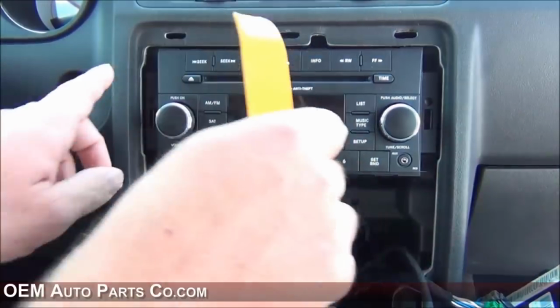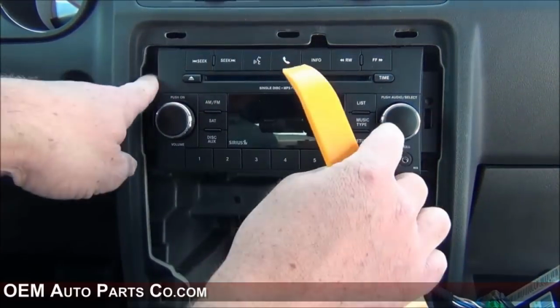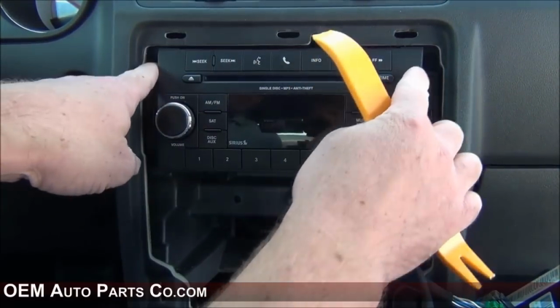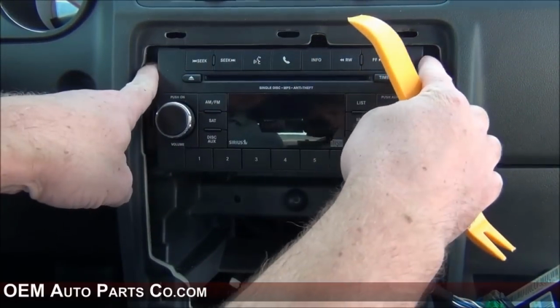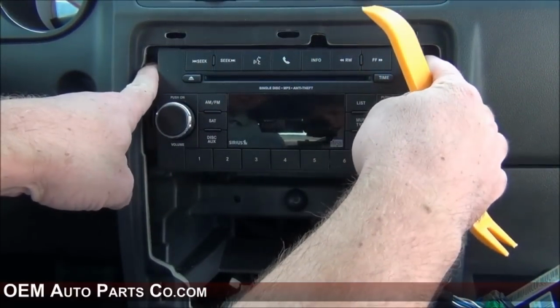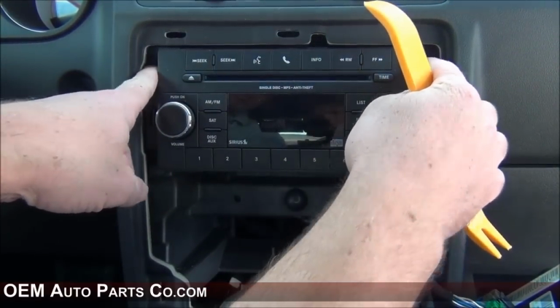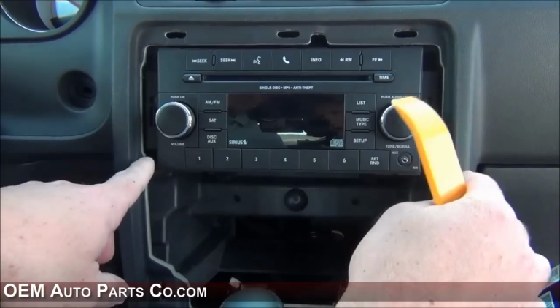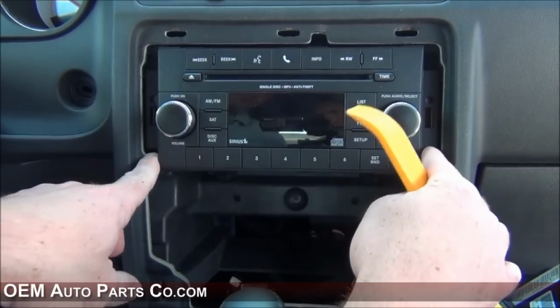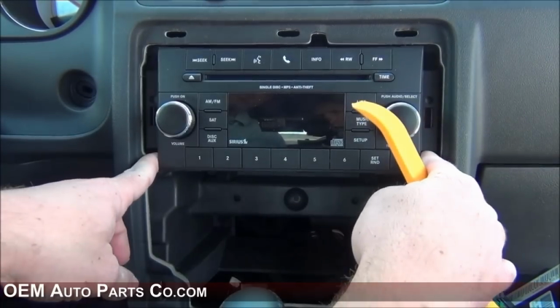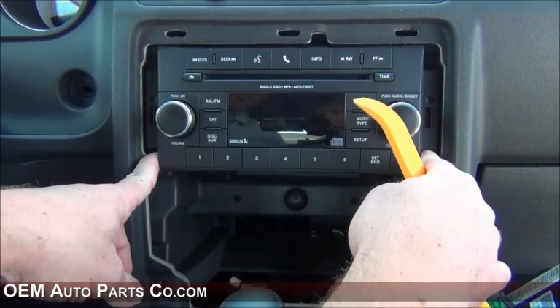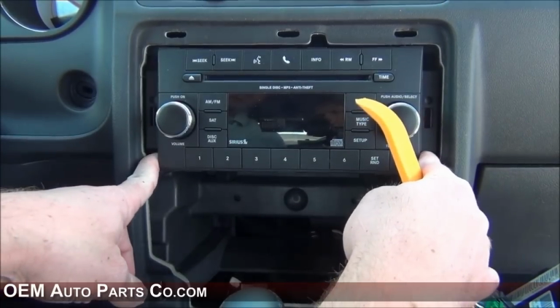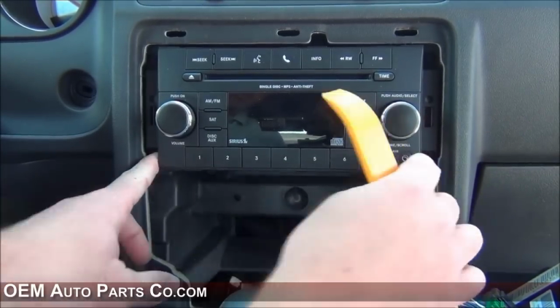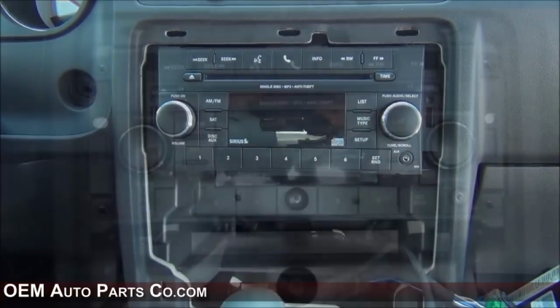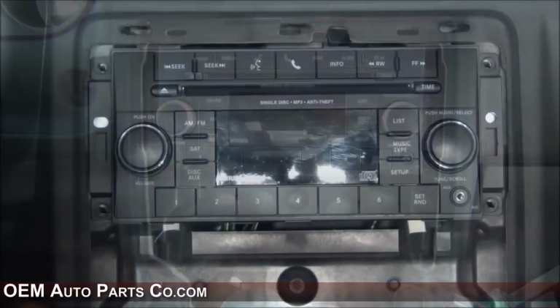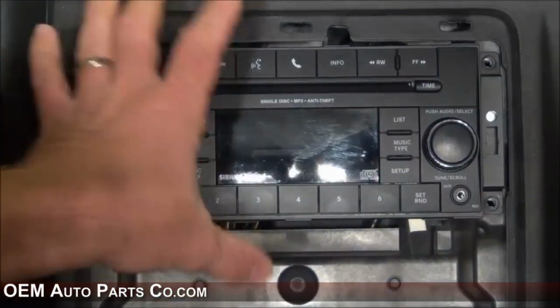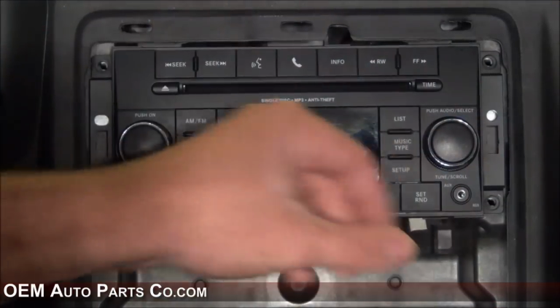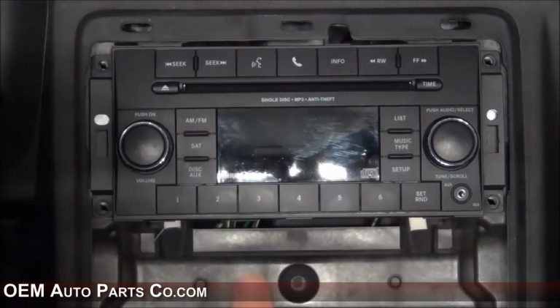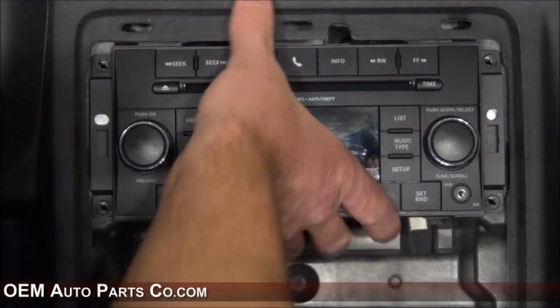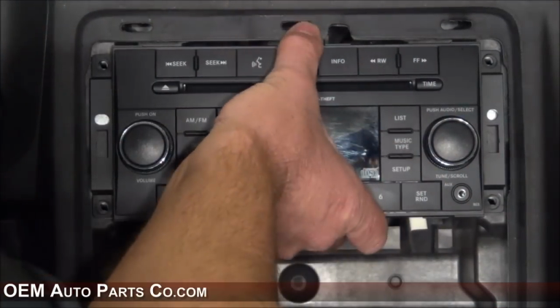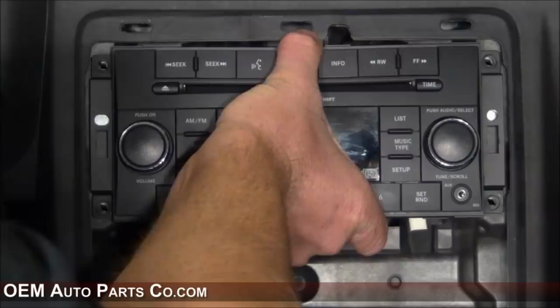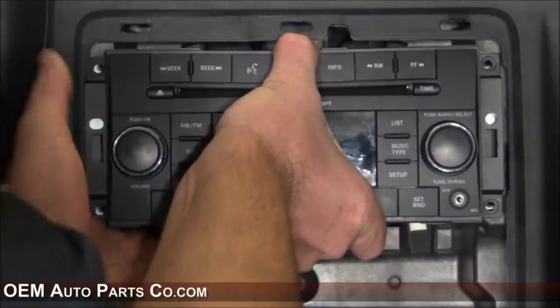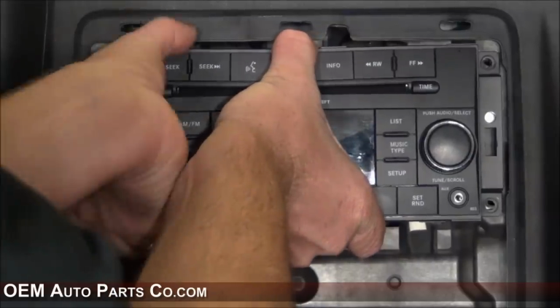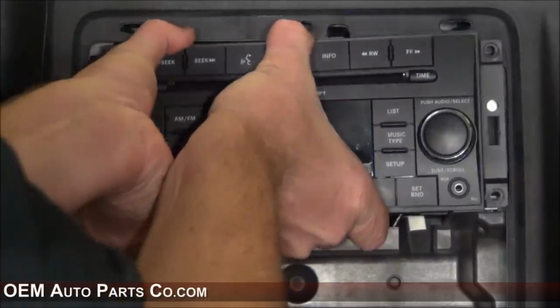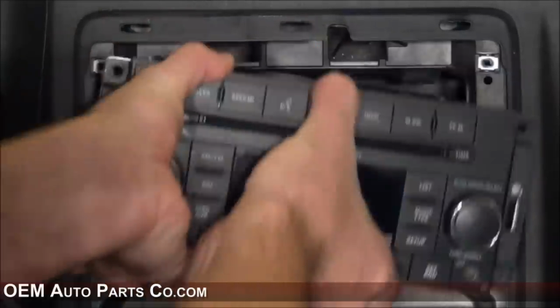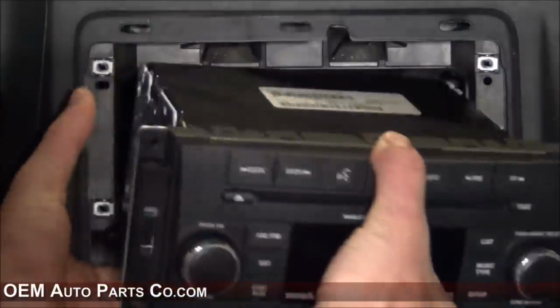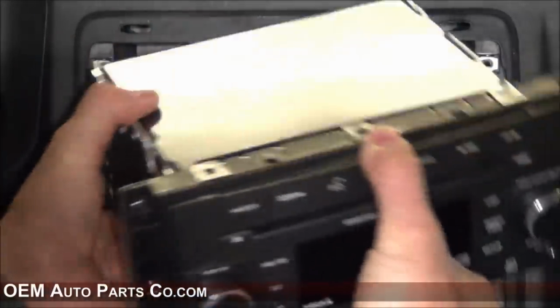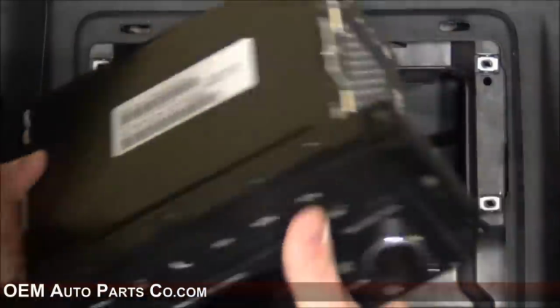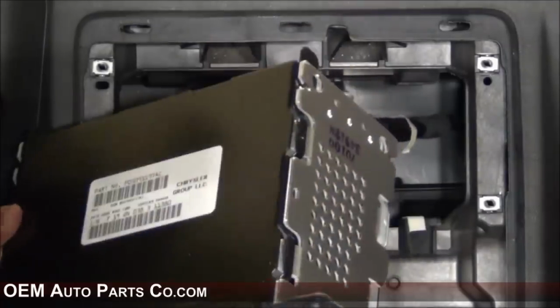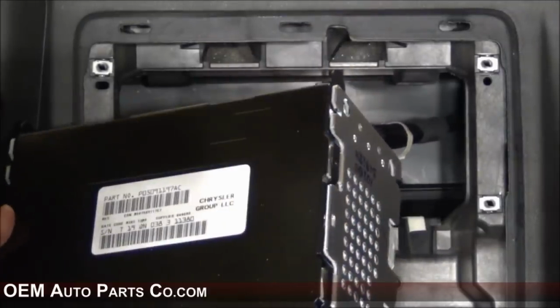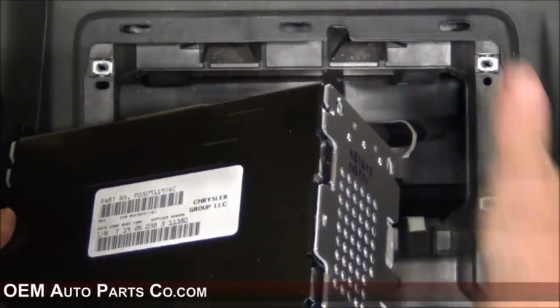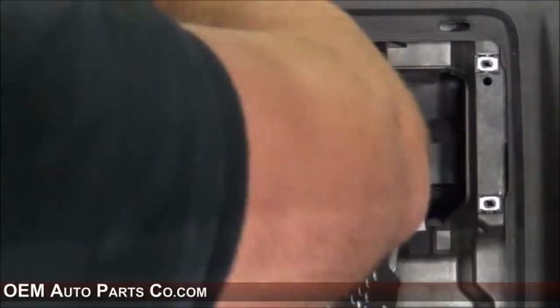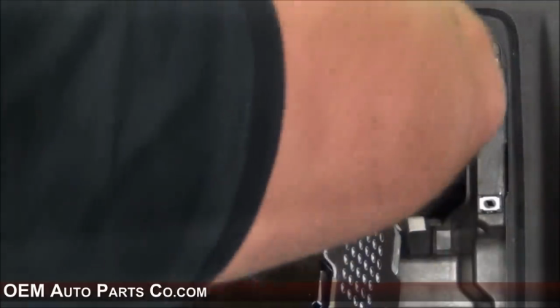Then get a Phillips head screwdriver and remove the four screws that hold in your radio. Once you remove the four screws, you can then pull out your radio and unplug the connectors in the rear.